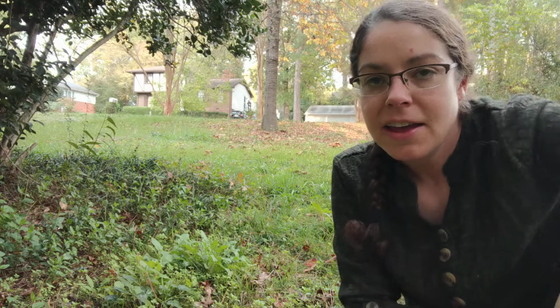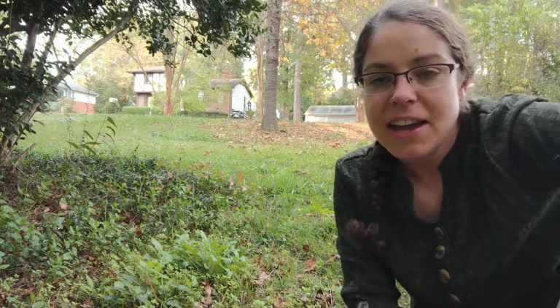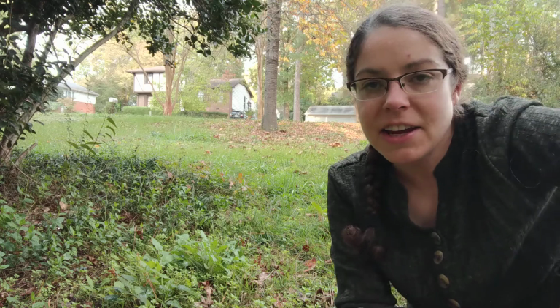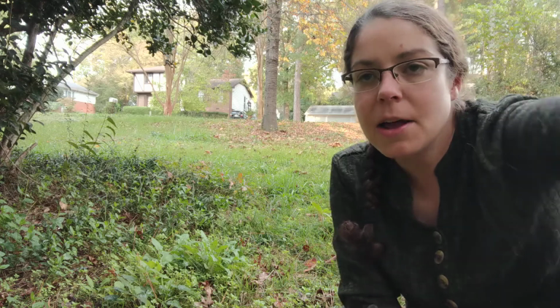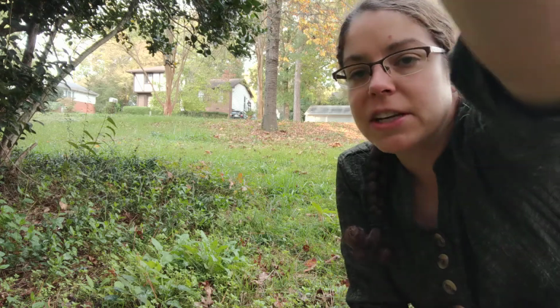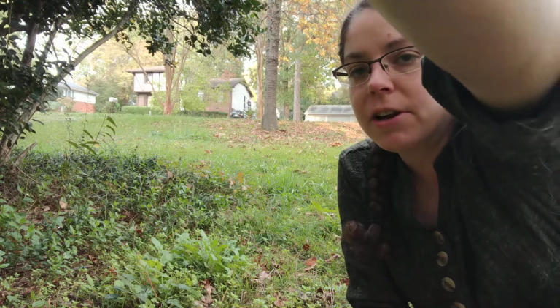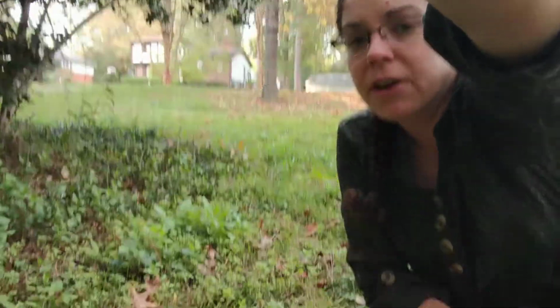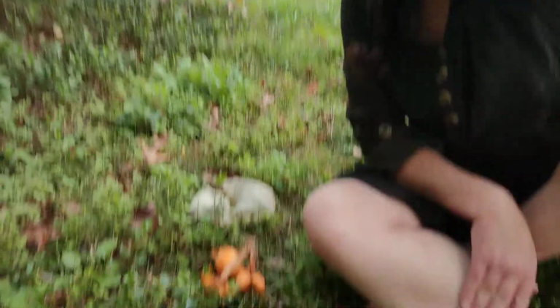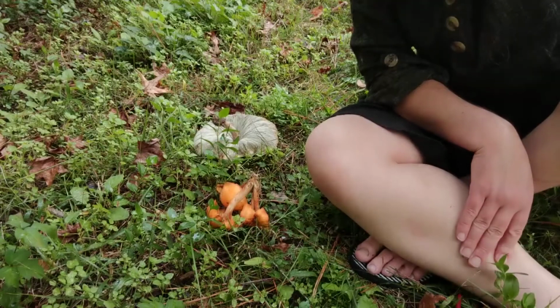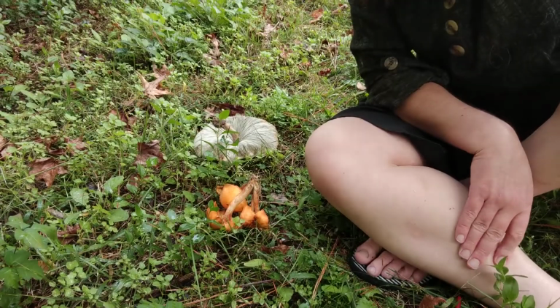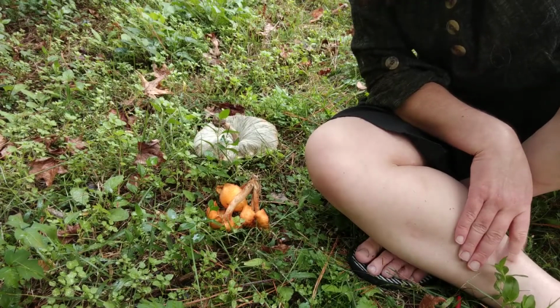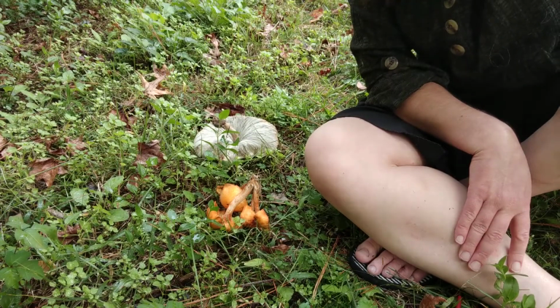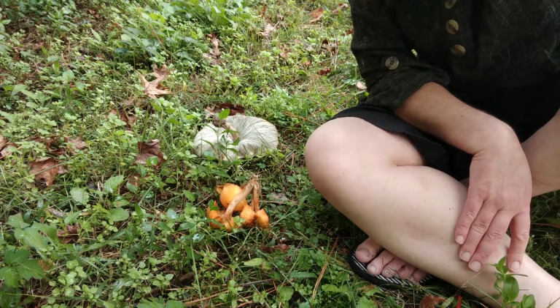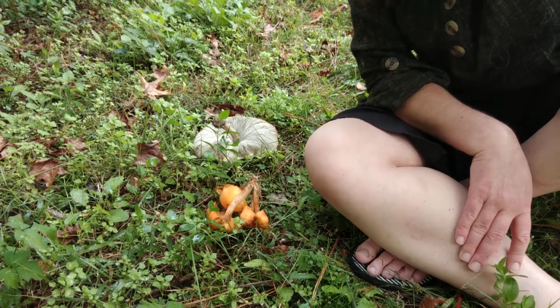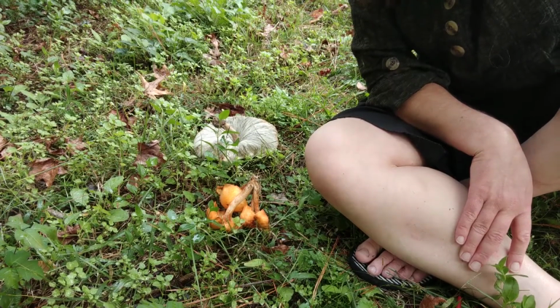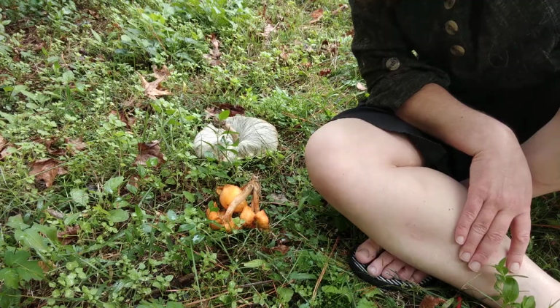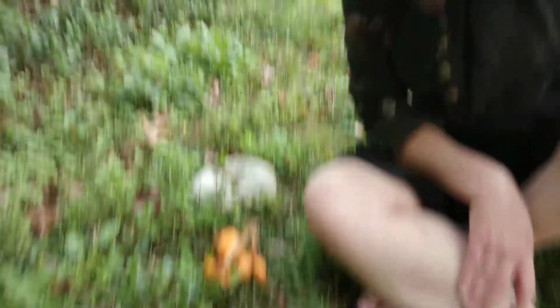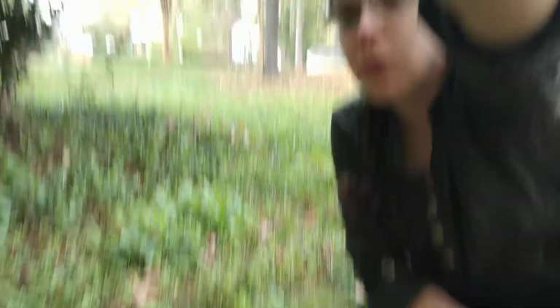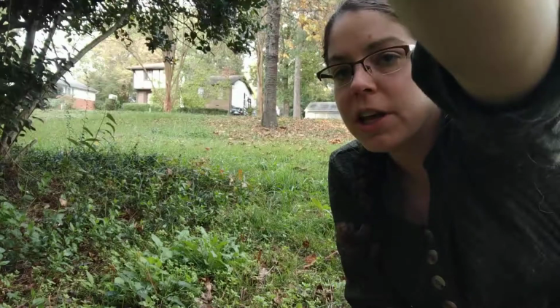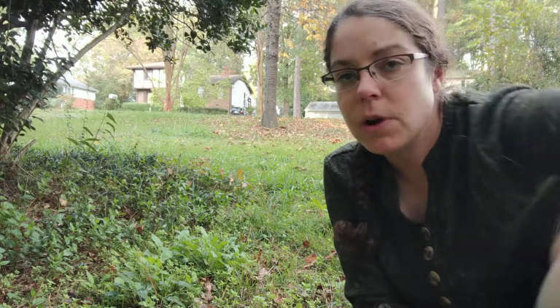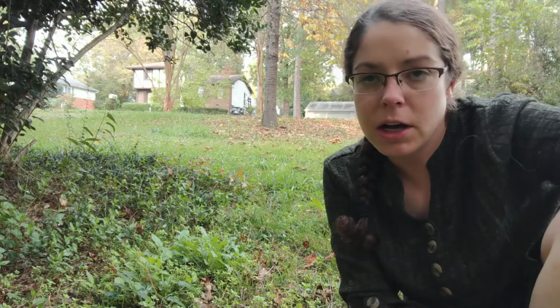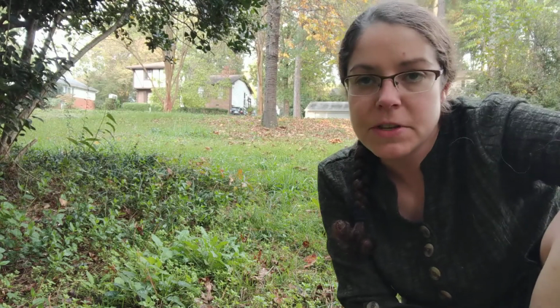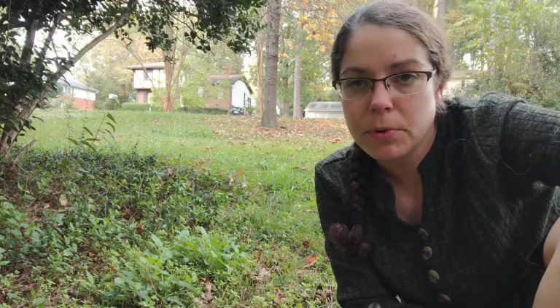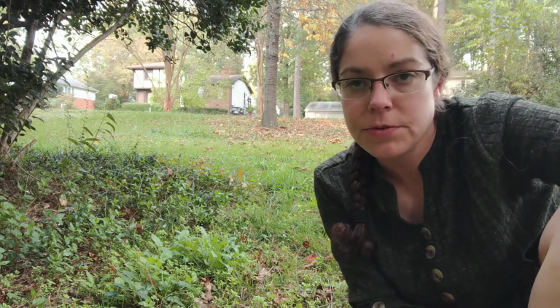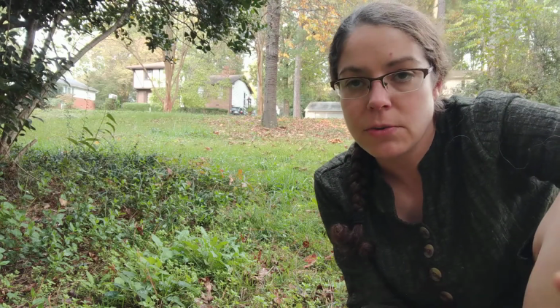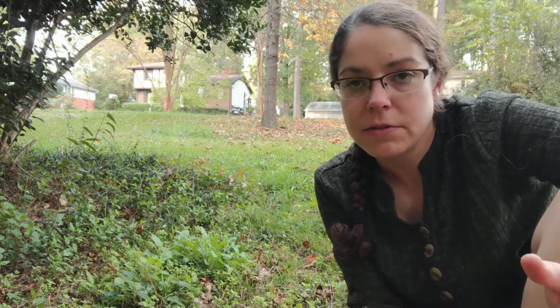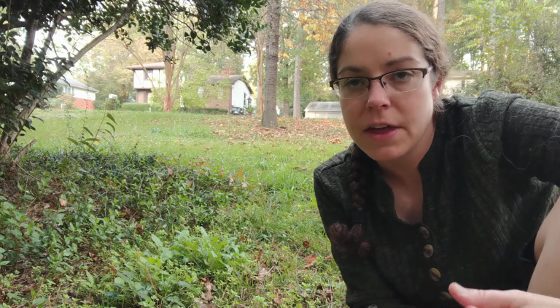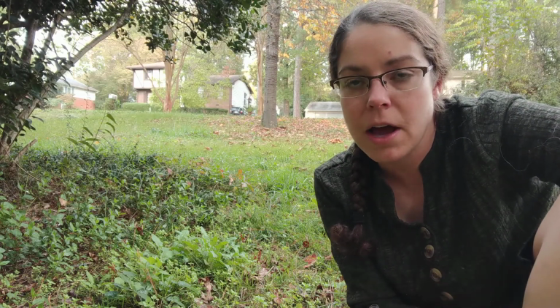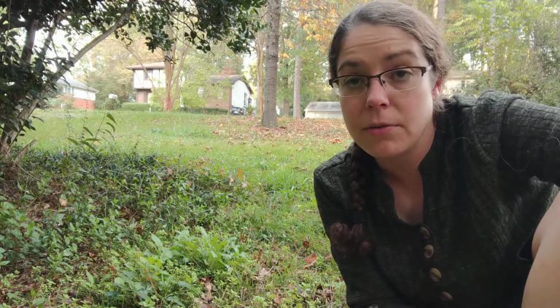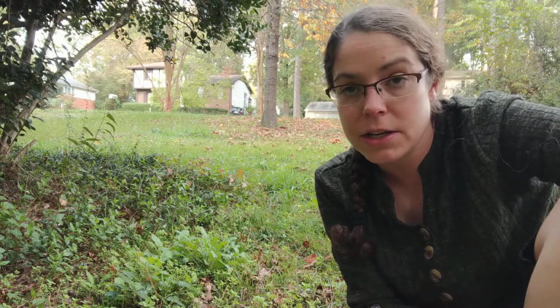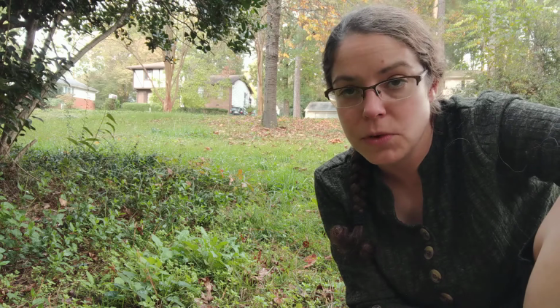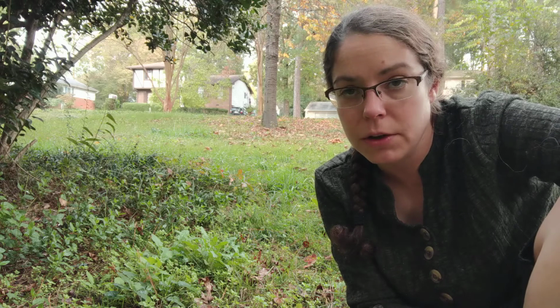Hey, it's Anna. I am looking down at a pair of mushrooms that are poisonous and very common. I want to give you a couple of tips and pointers for how to identify them and recognize them in the wild.